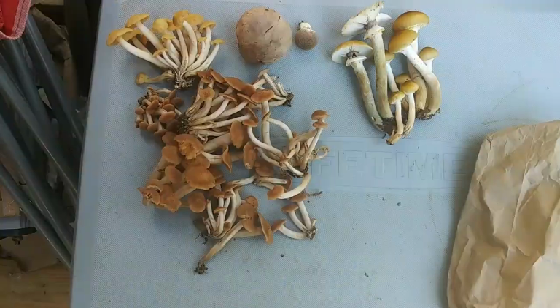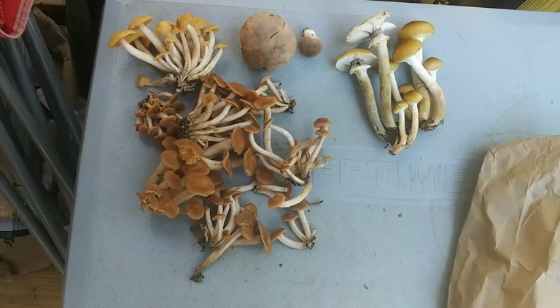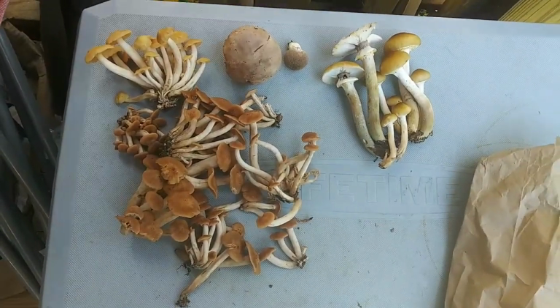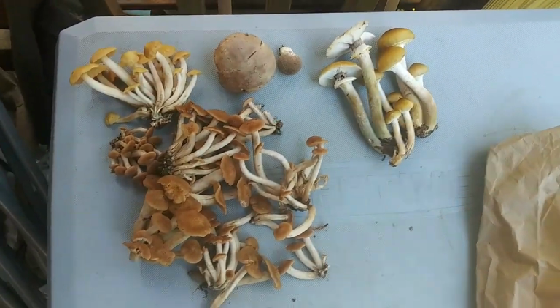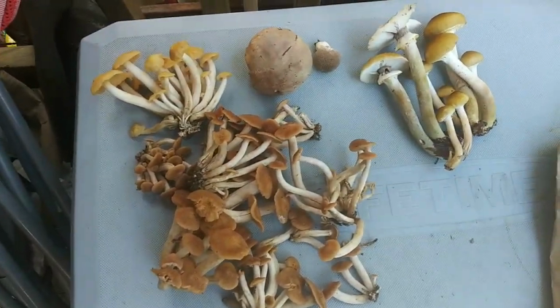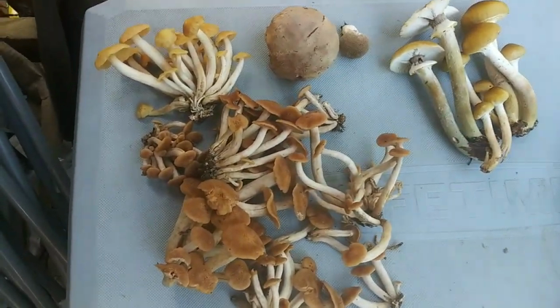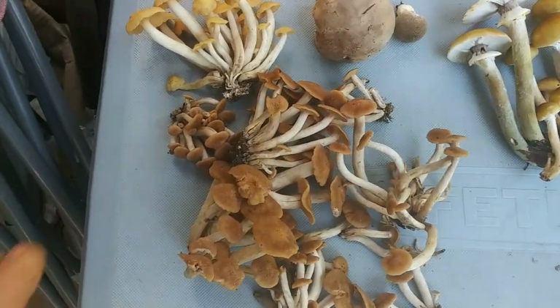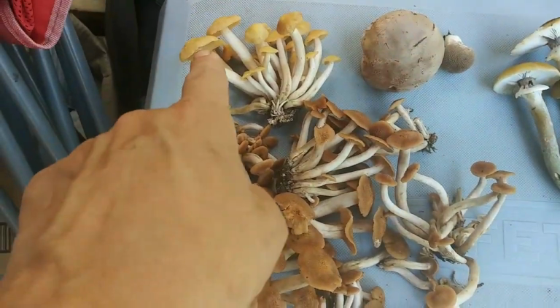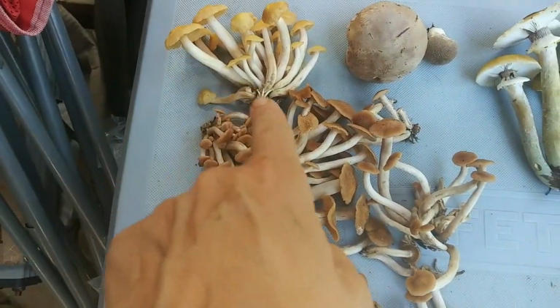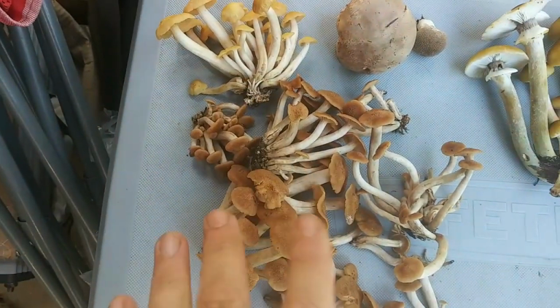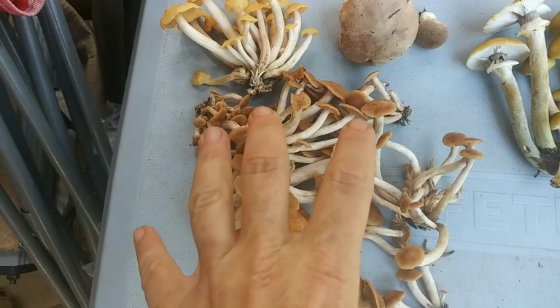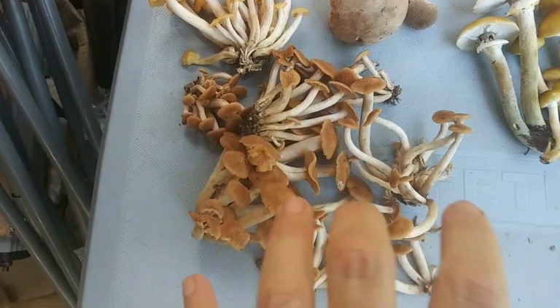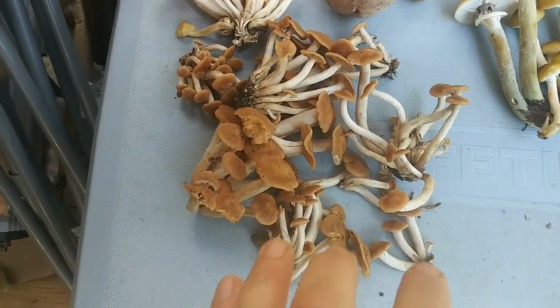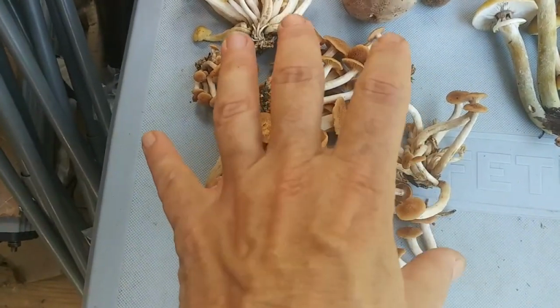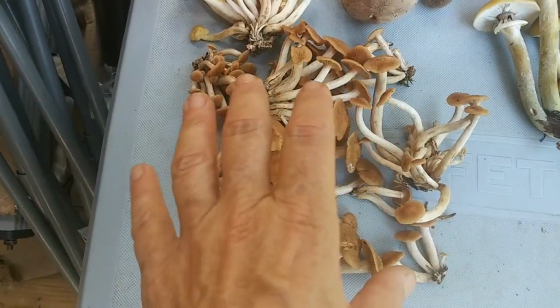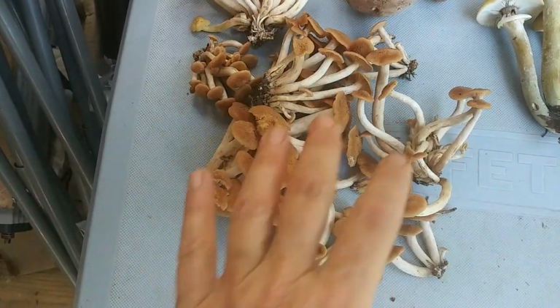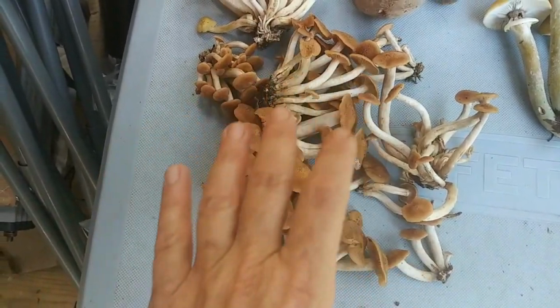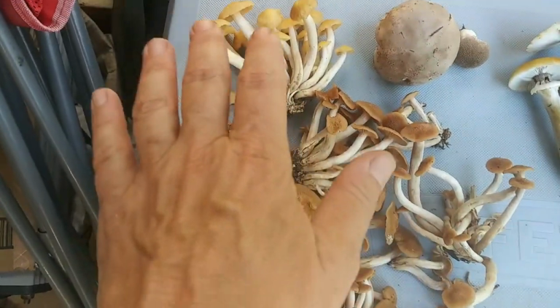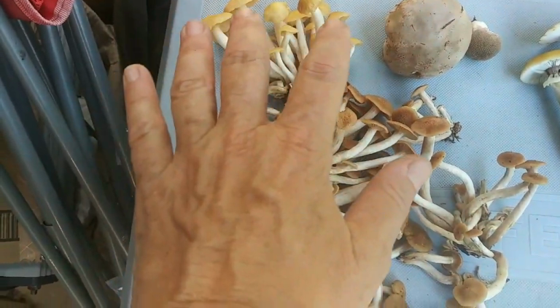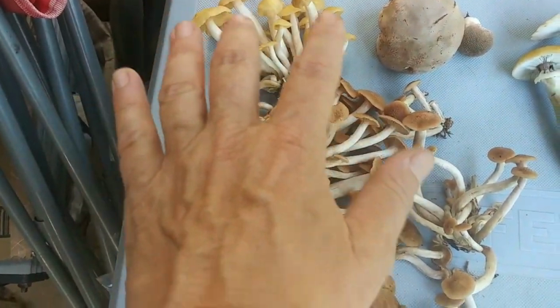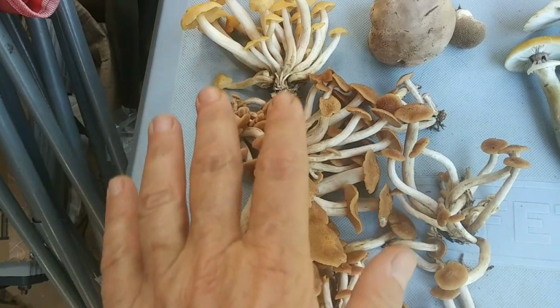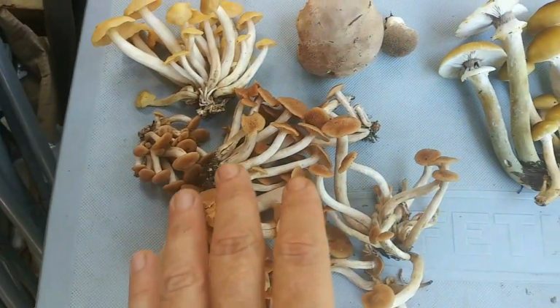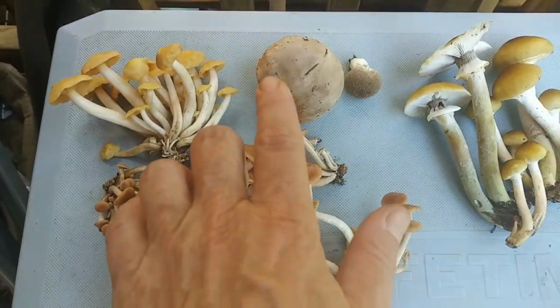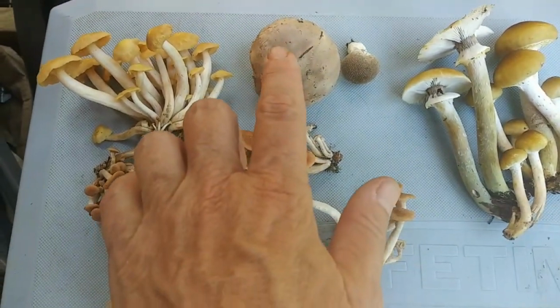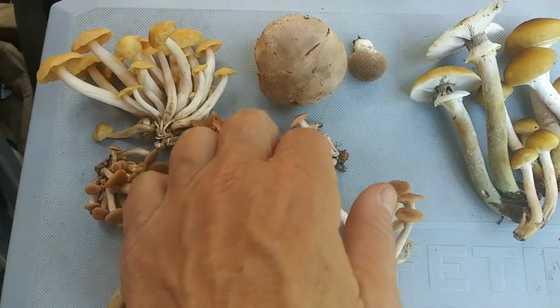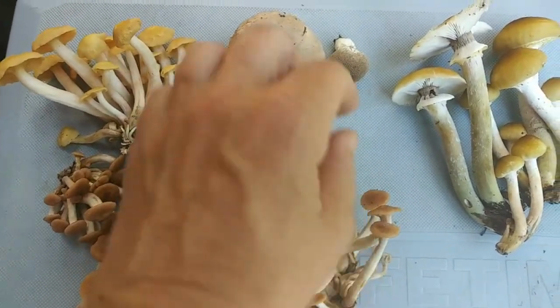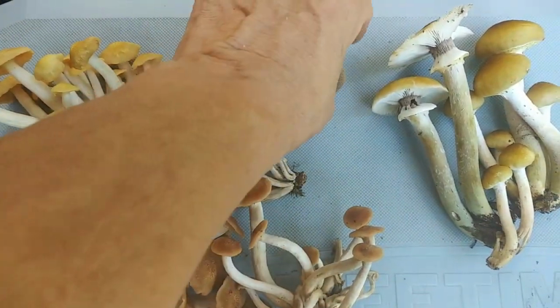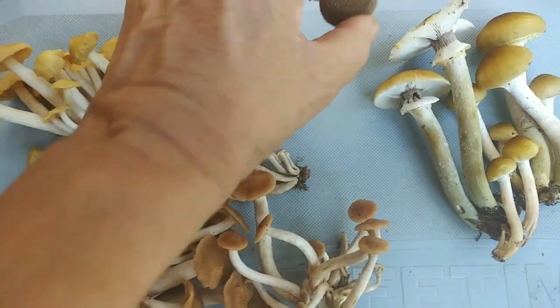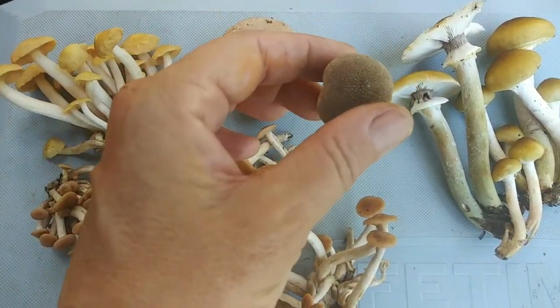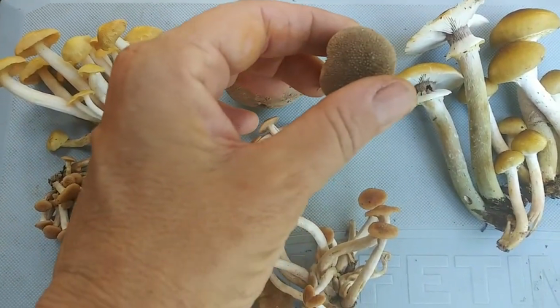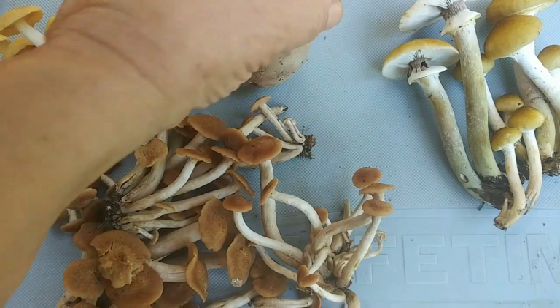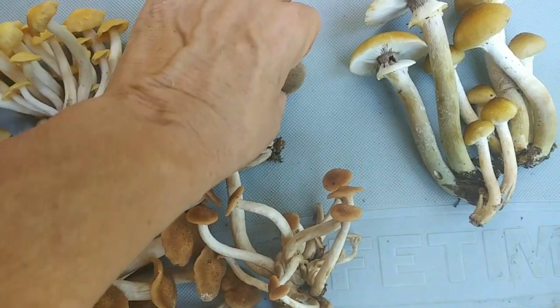My today's foraging adventure brought me more honey mushrooms. These were taken from different parts of my property — these were more shaded, these were getting a little bit more sun. There's just a regular puffball, a gem-studded puffball. Yes, they're edible.